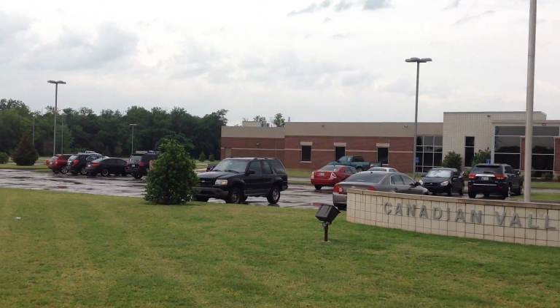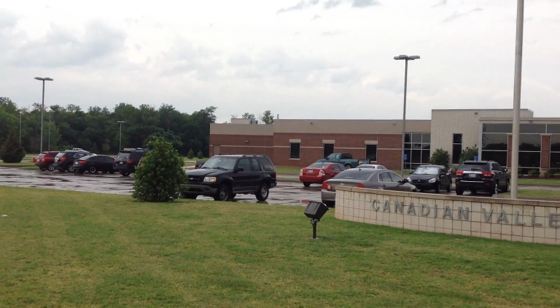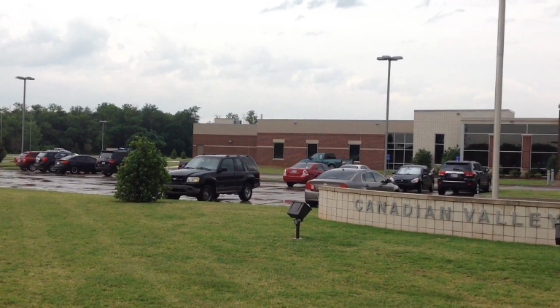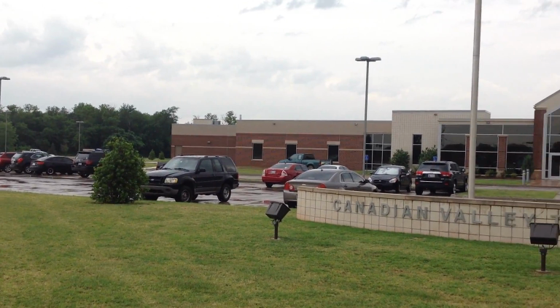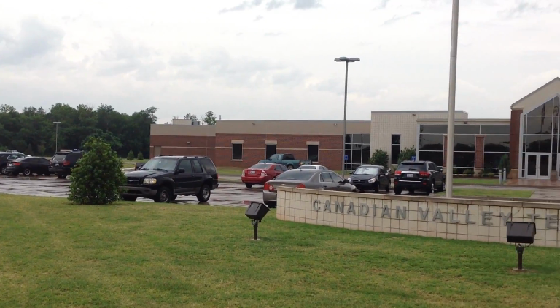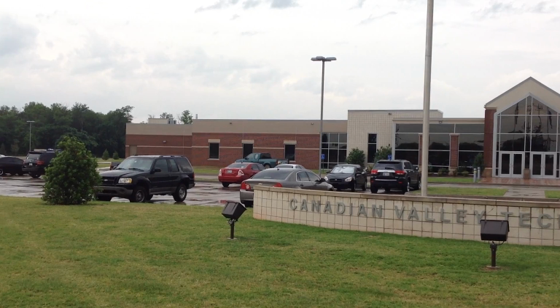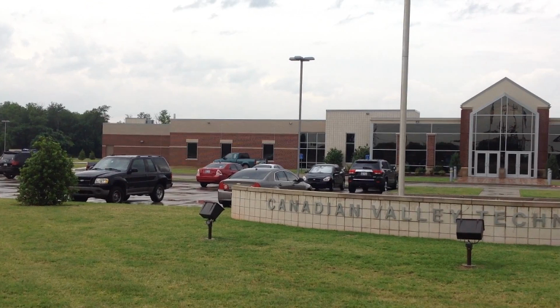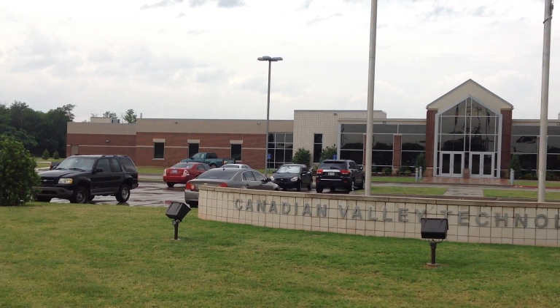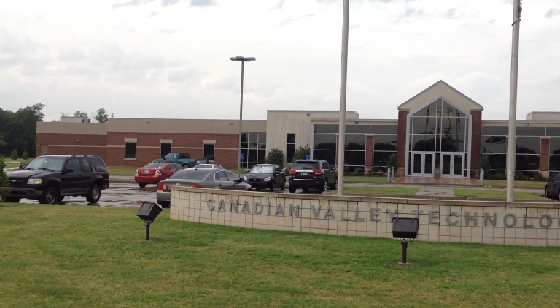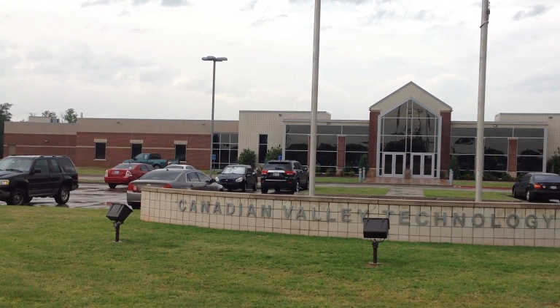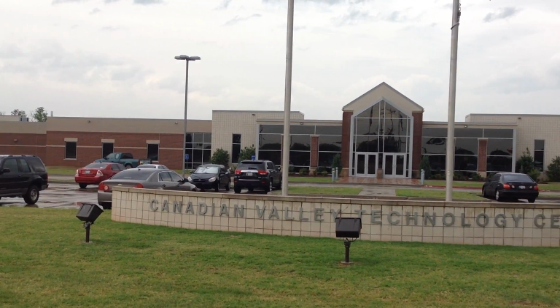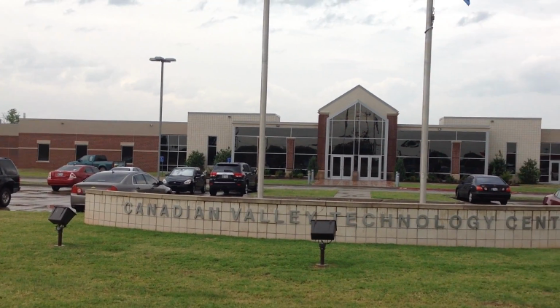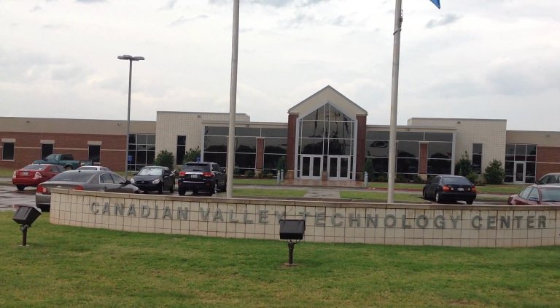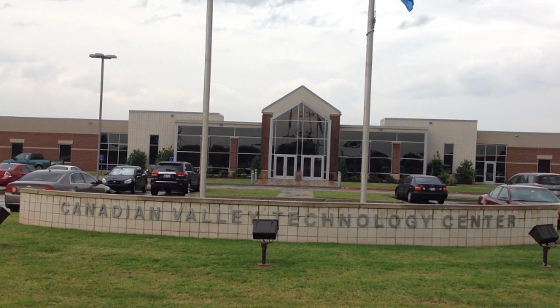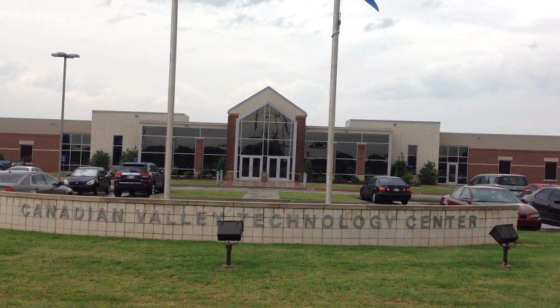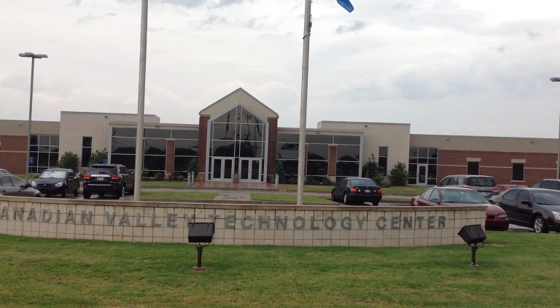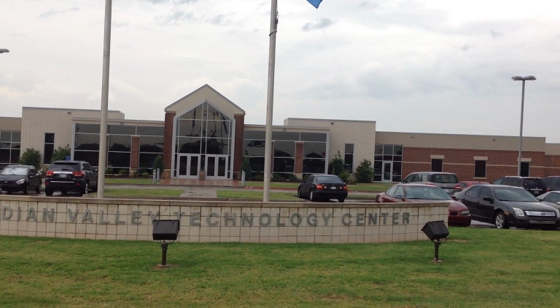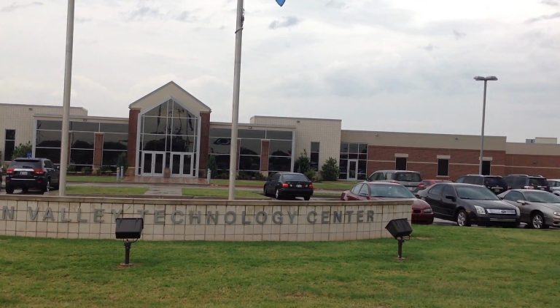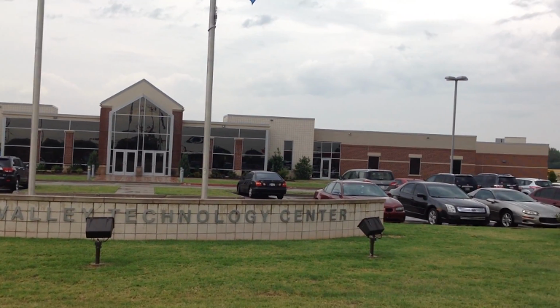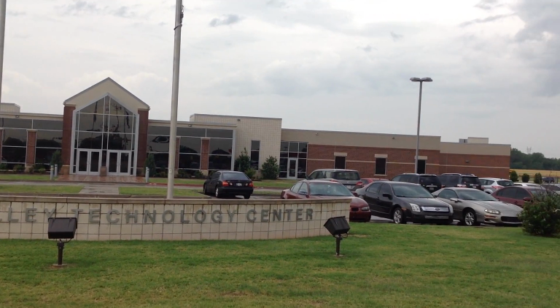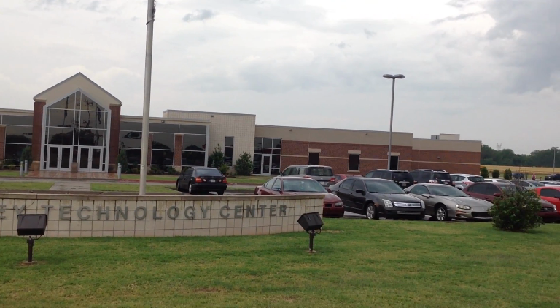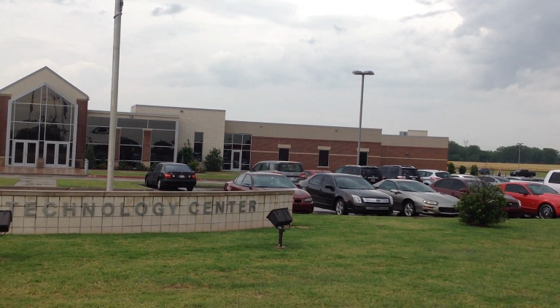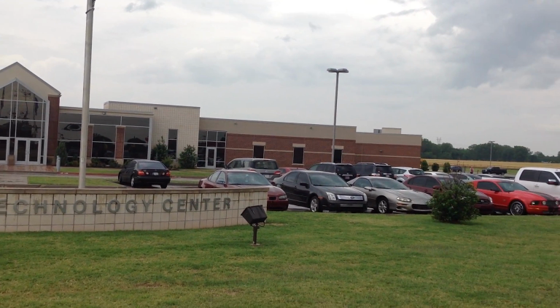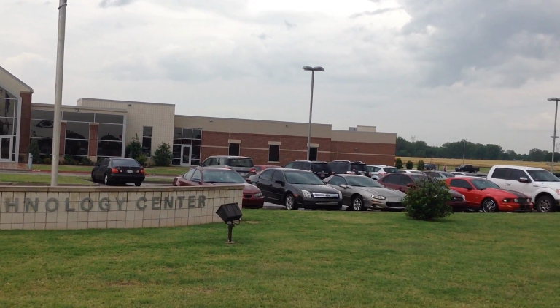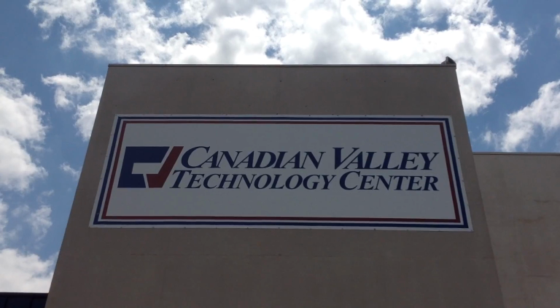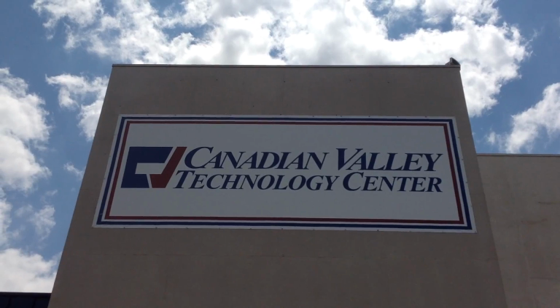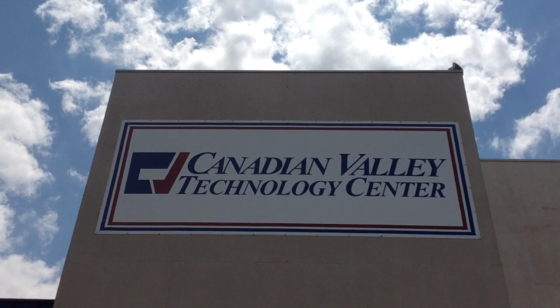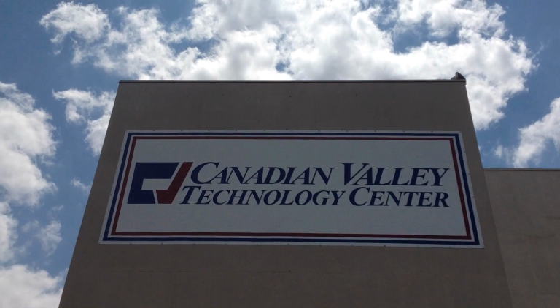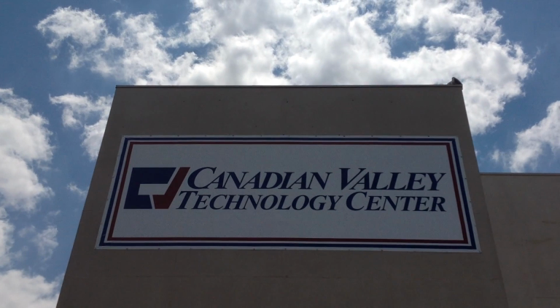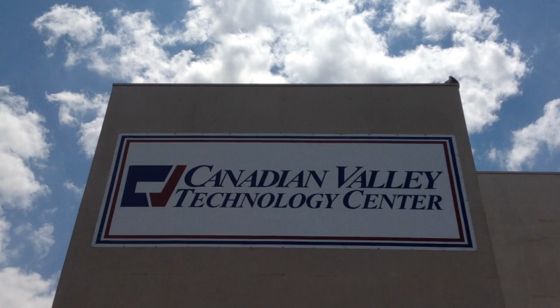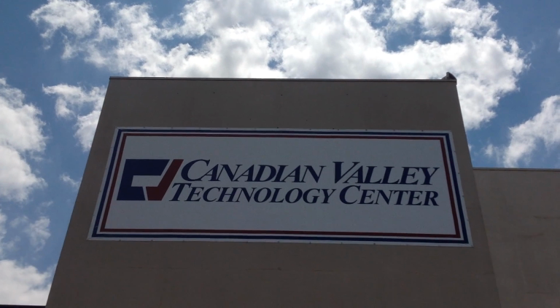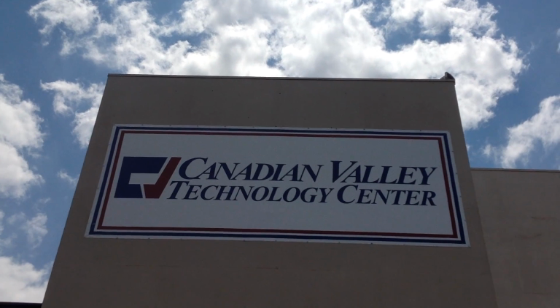That's a brief look at the programs we offer. If you want to see more of a certain program, check out our program videos on YouTube or schedule a tour of our campuses.